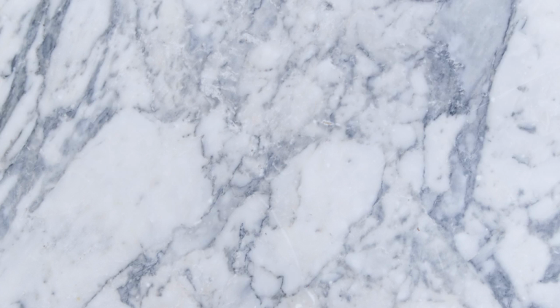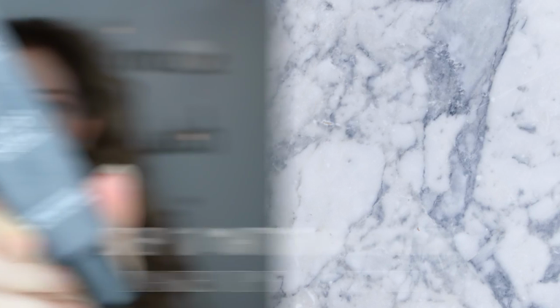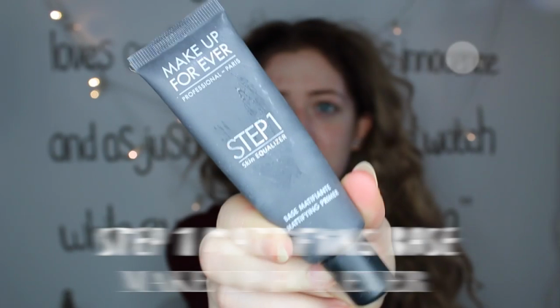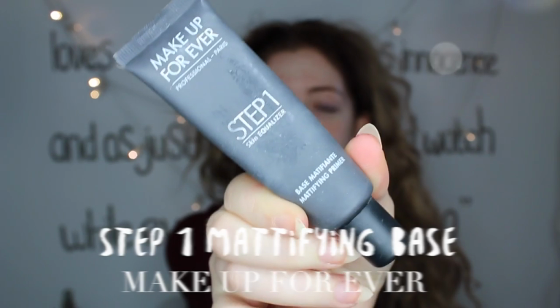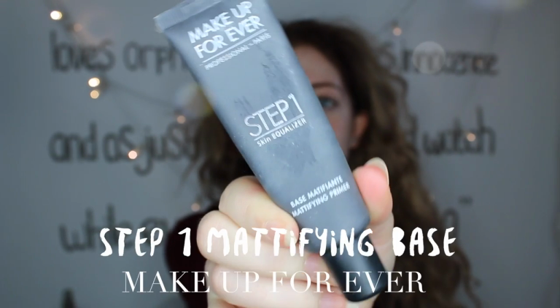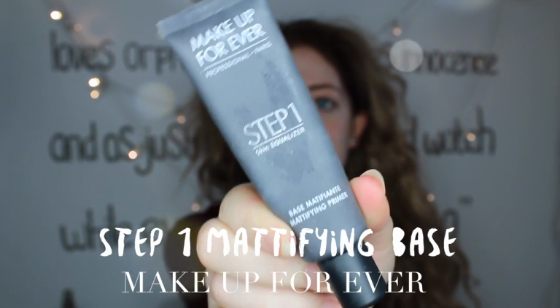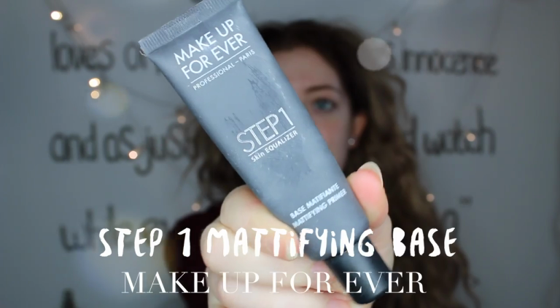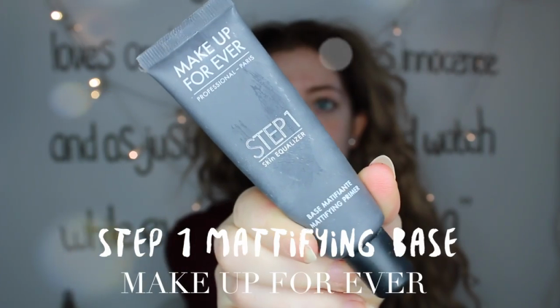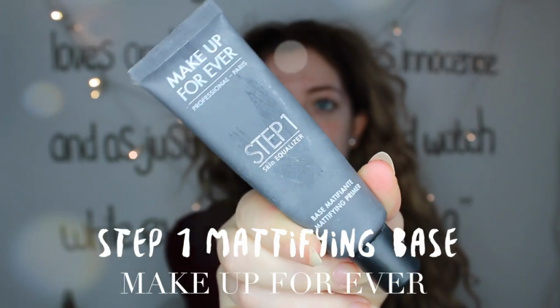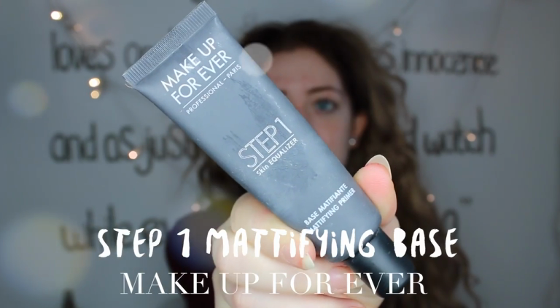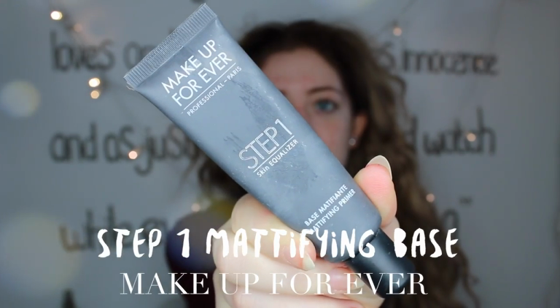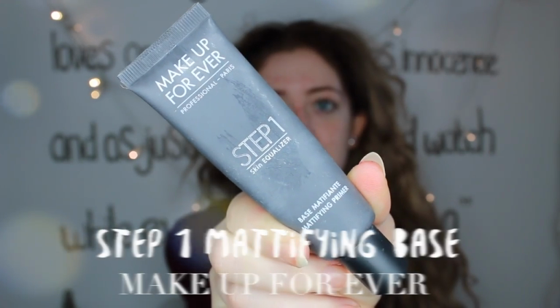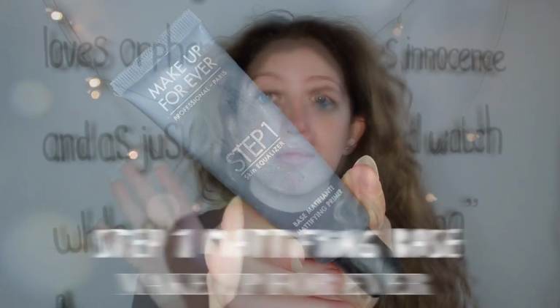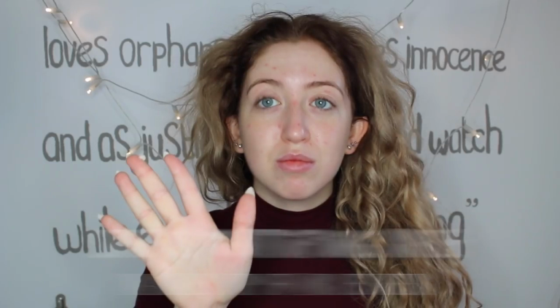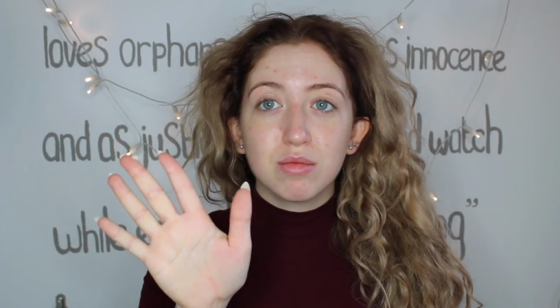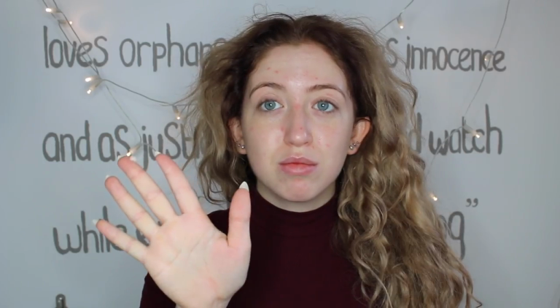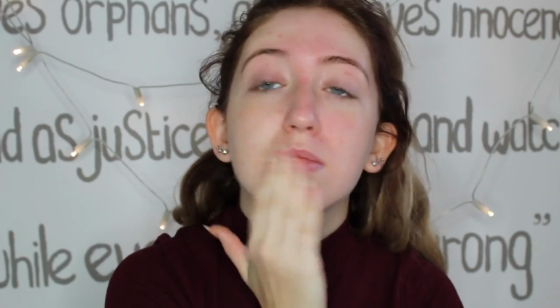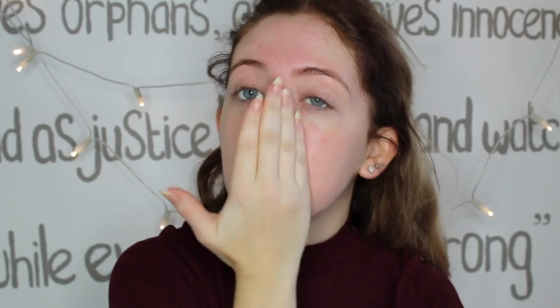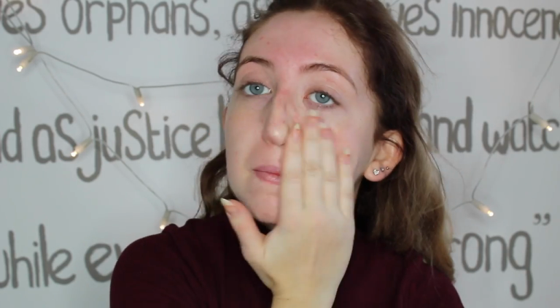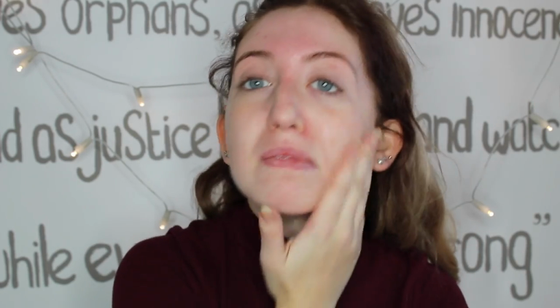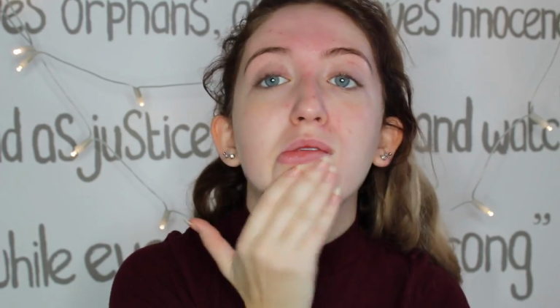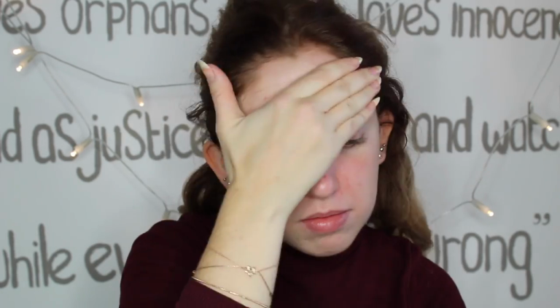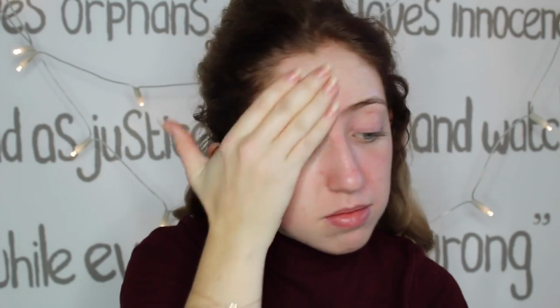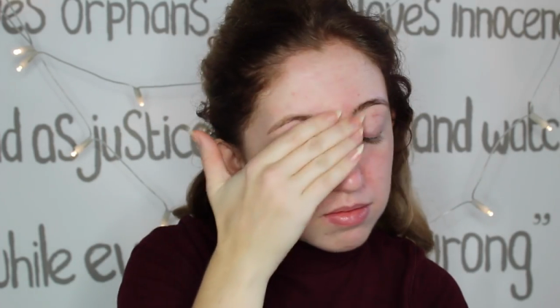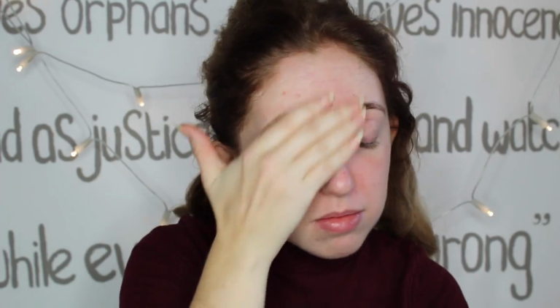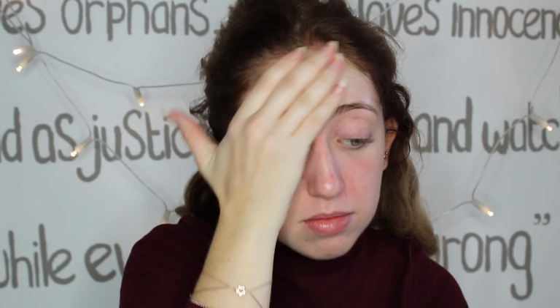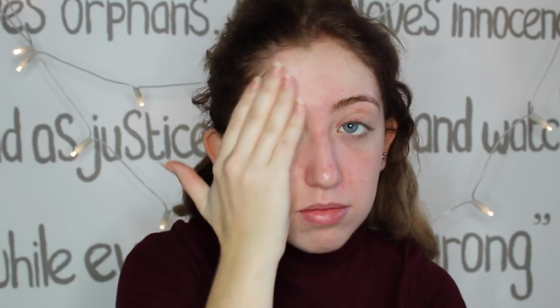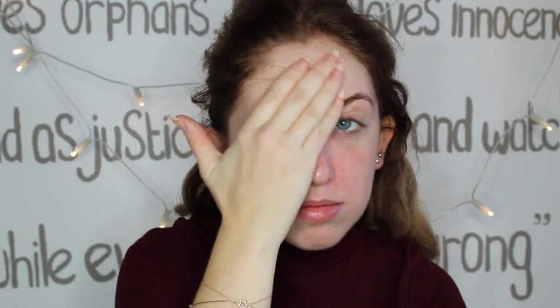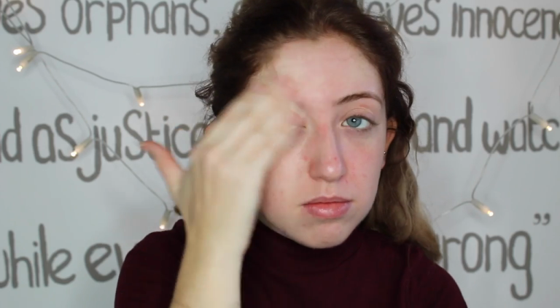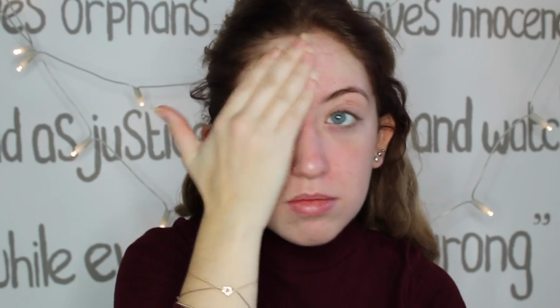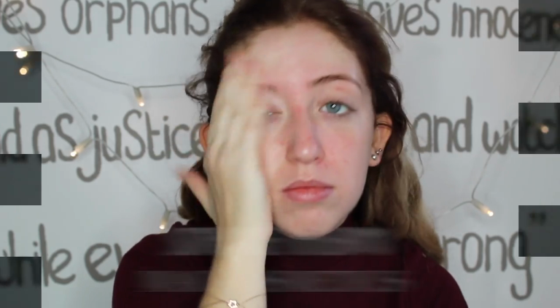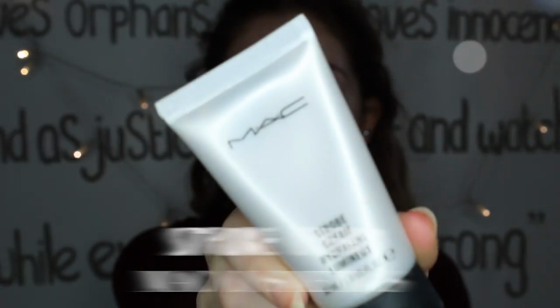Hey guys, let's start with this makeup tutorial. I'm first going to apply a base to my face because this will make my makeup last all day.